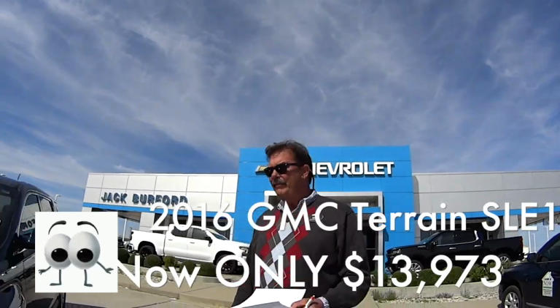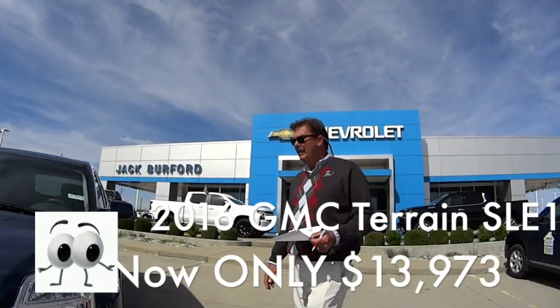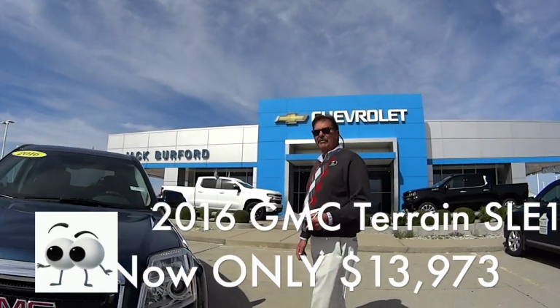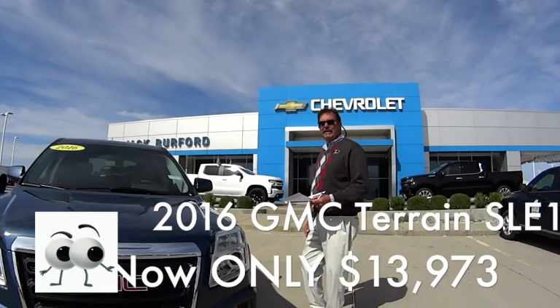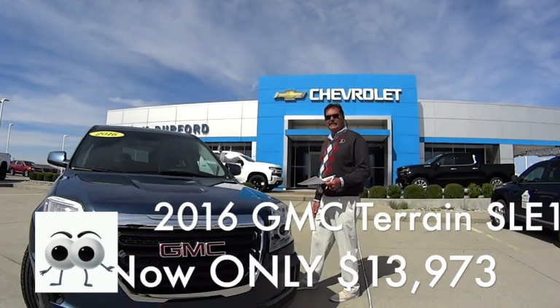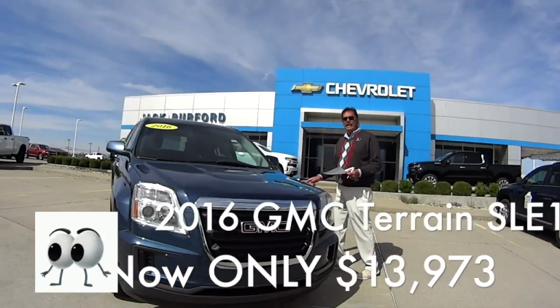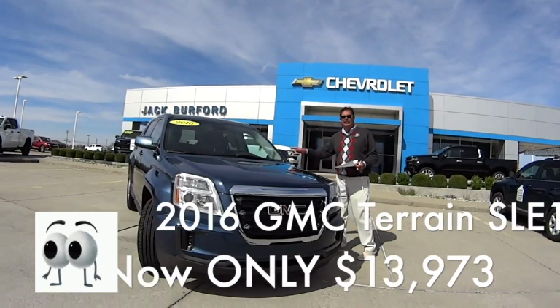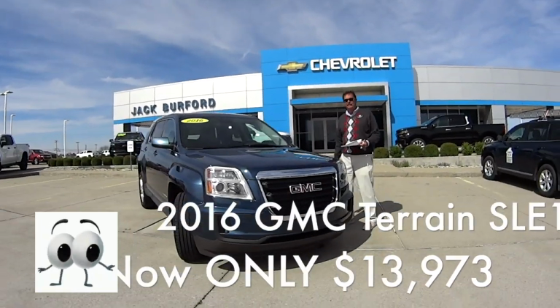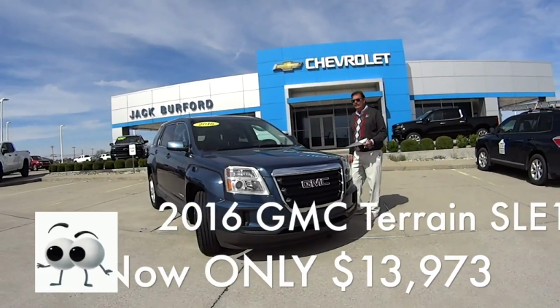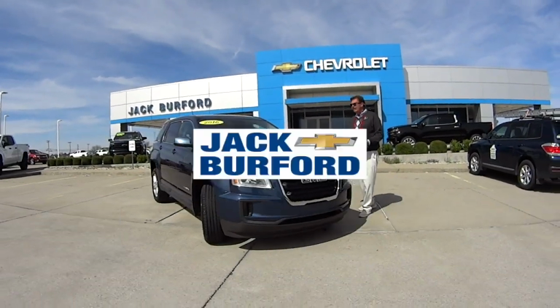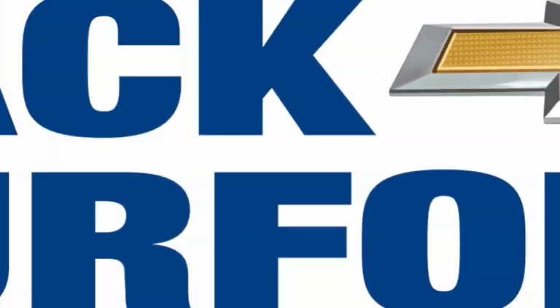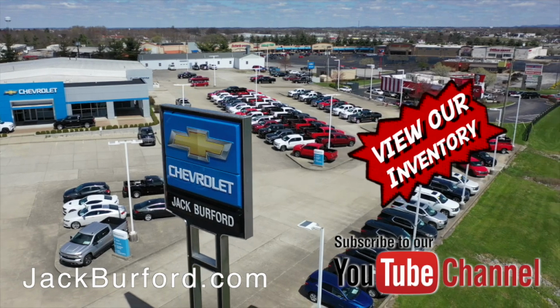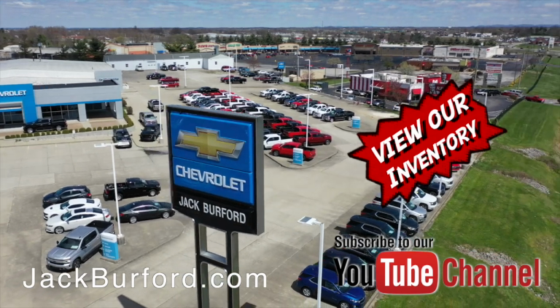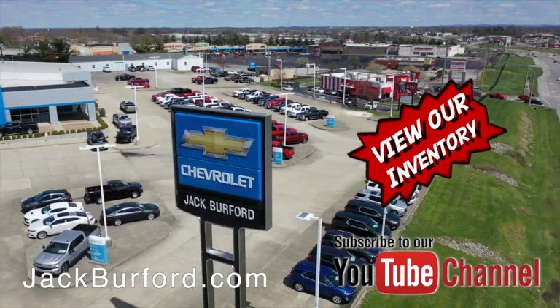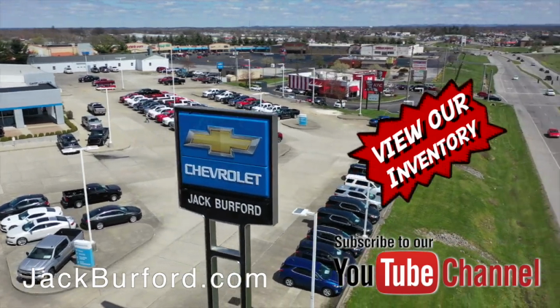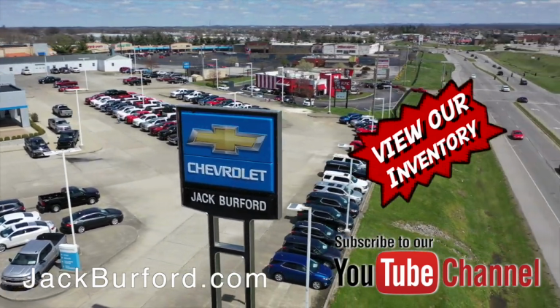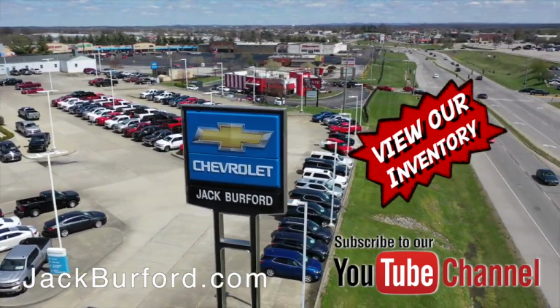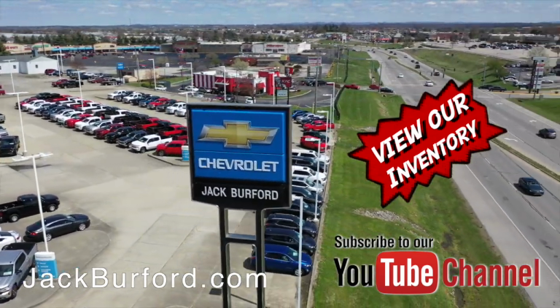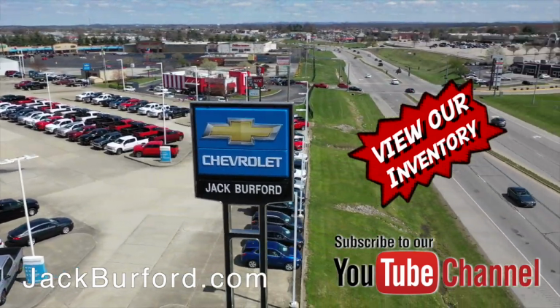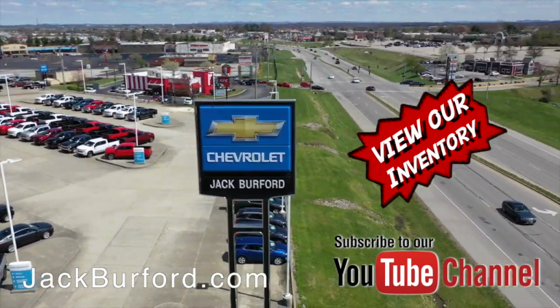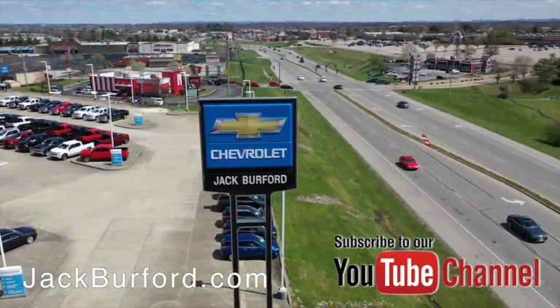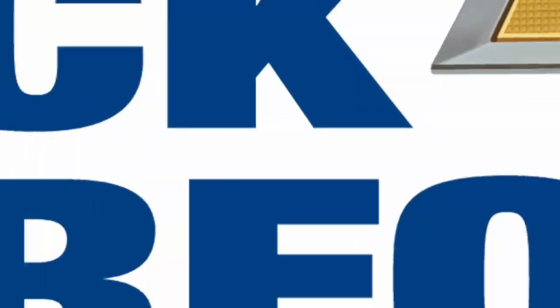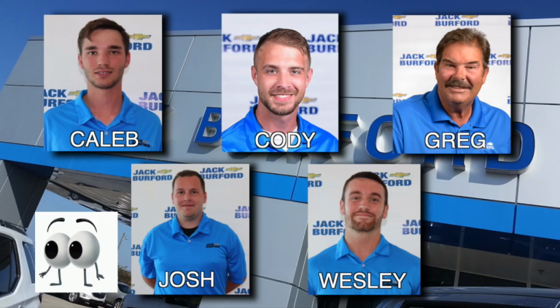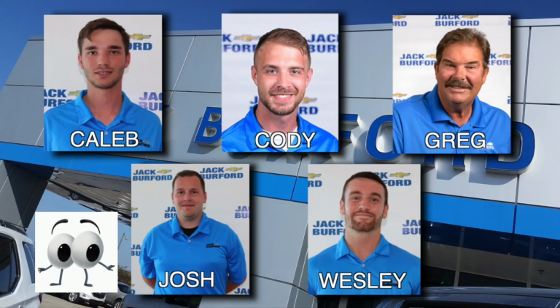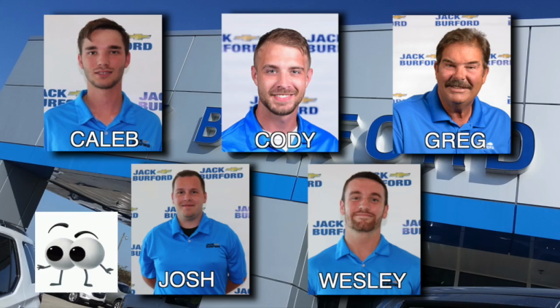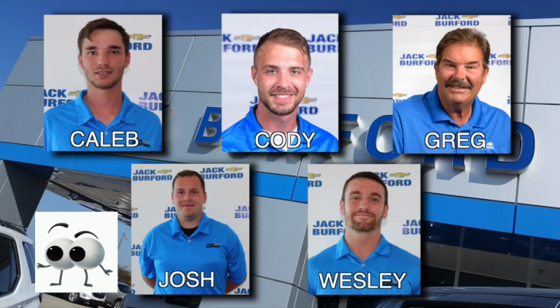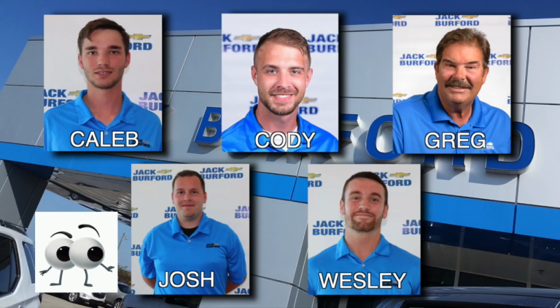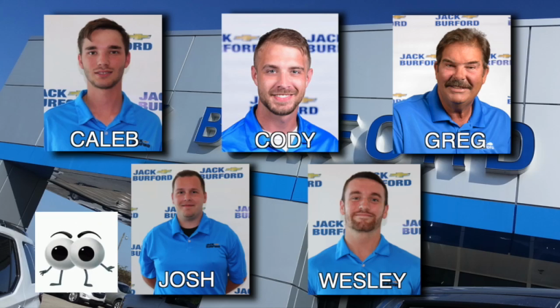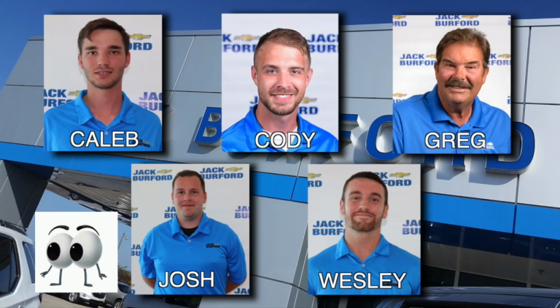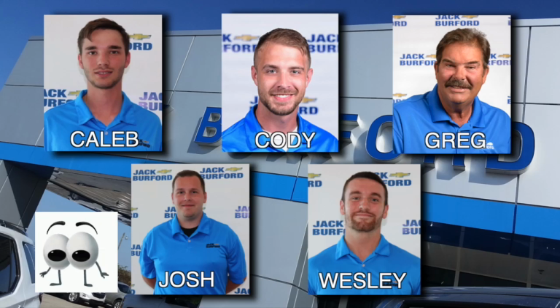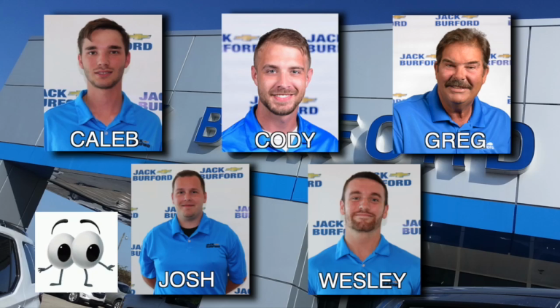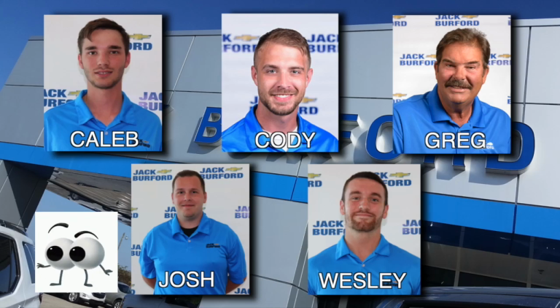Come see us, folks — please come see us. This is a nice vehicle, it's pretty. And of course, shop 24/7, 365 at jackburford.com. Be sure to ask for one of our great product specialists. Thanks for watching this Money Saver Monday.